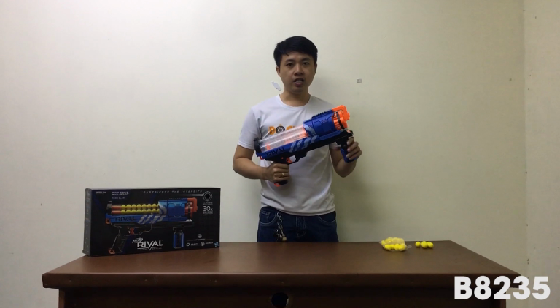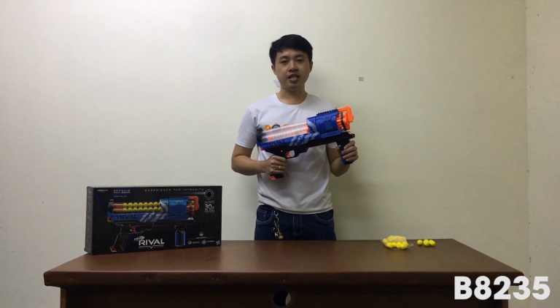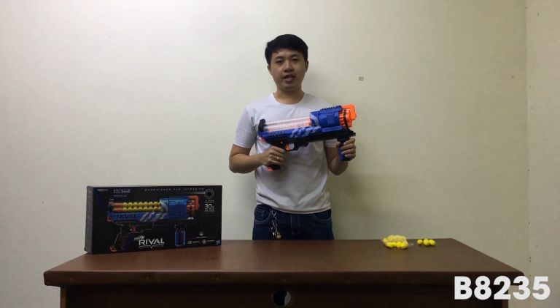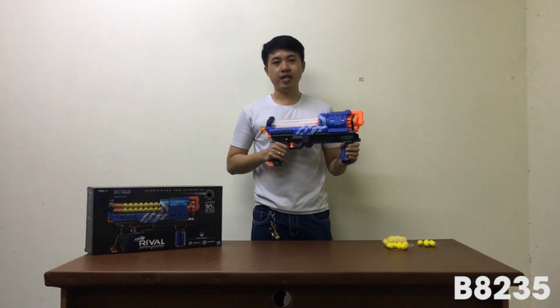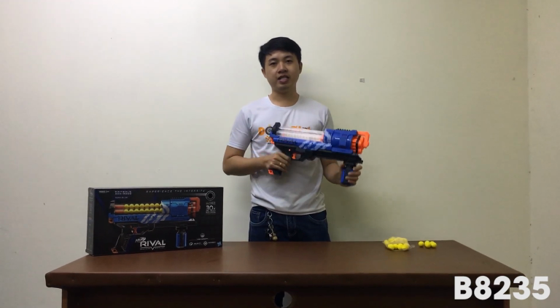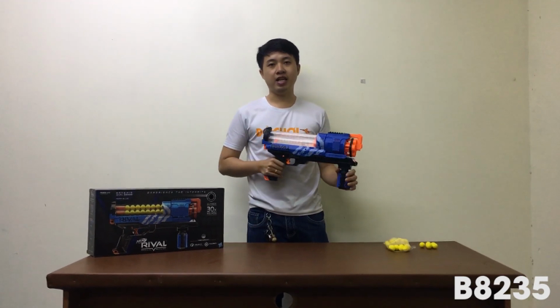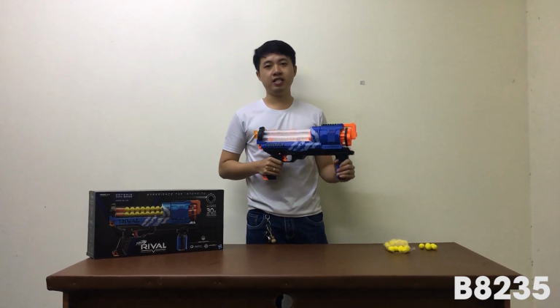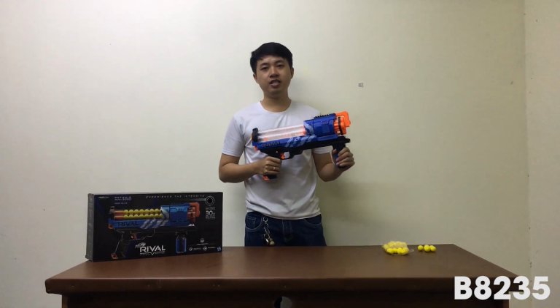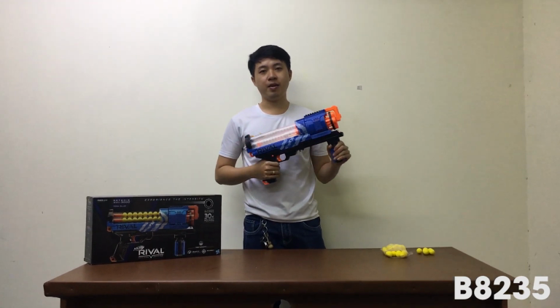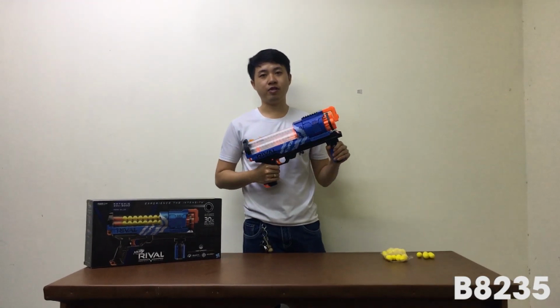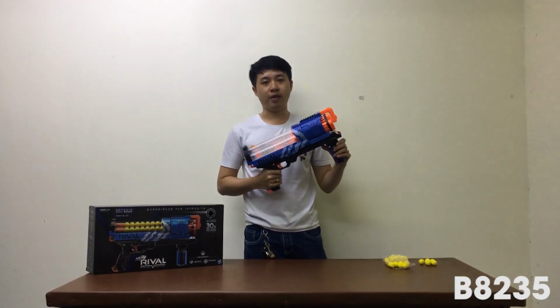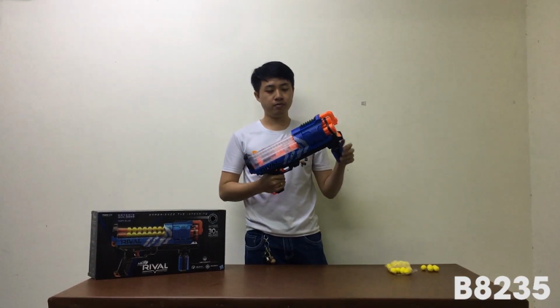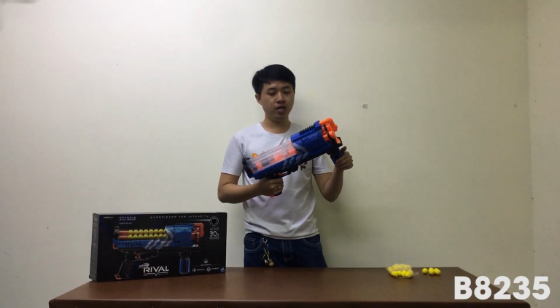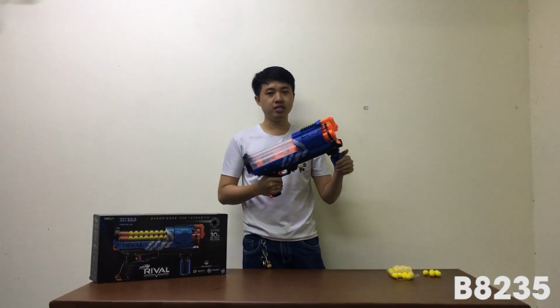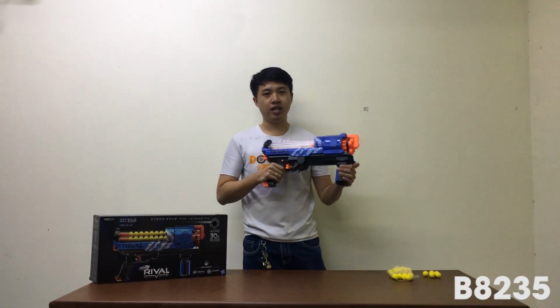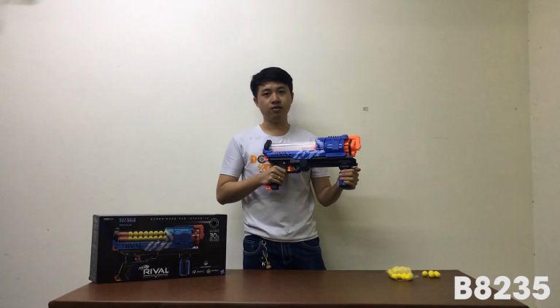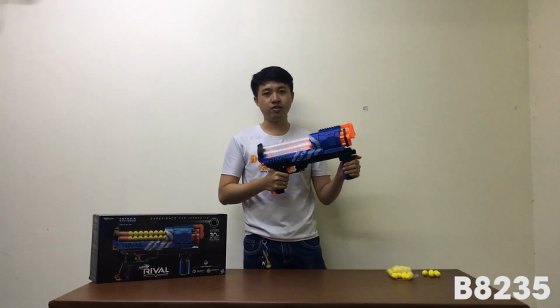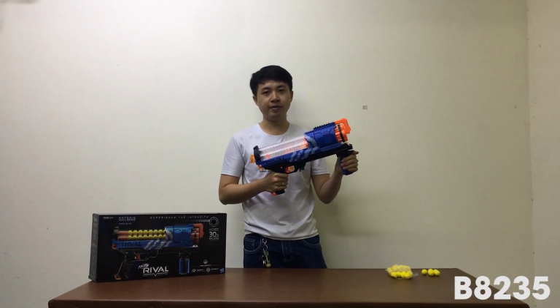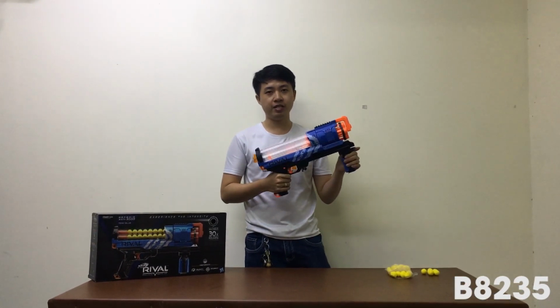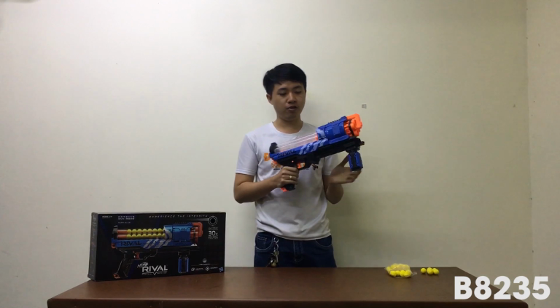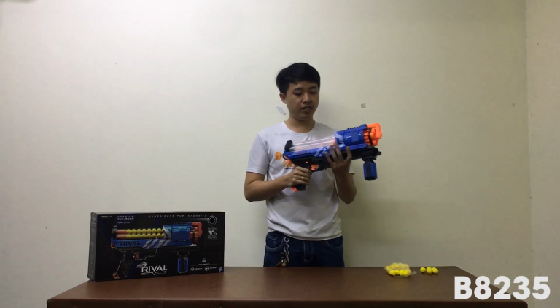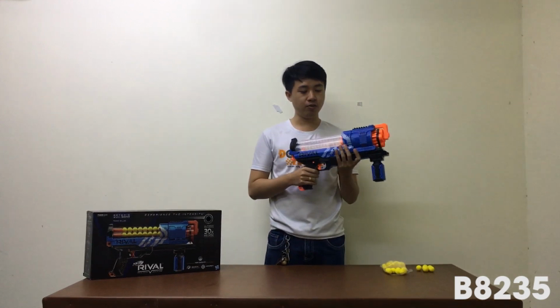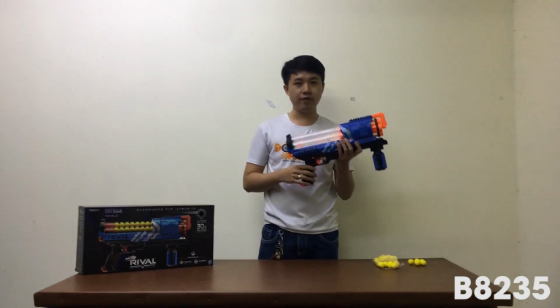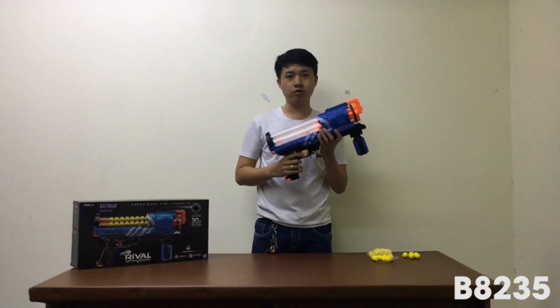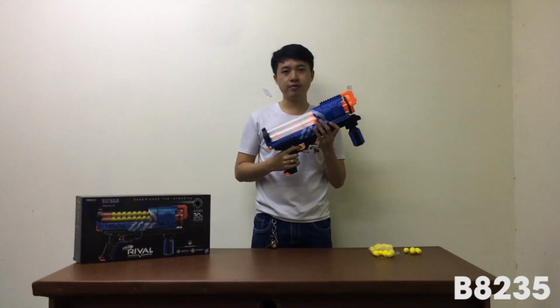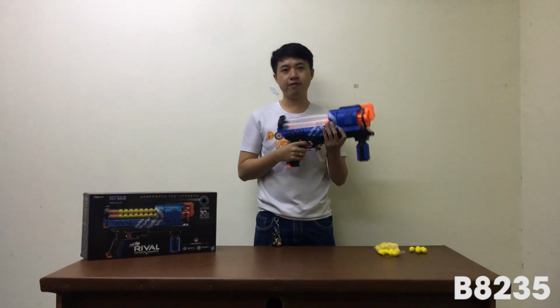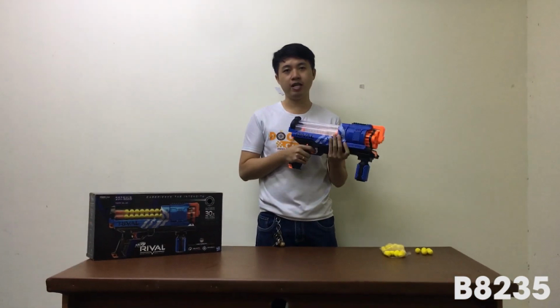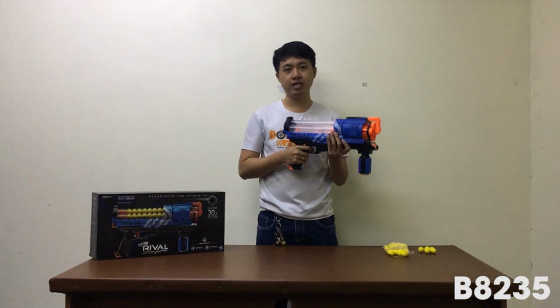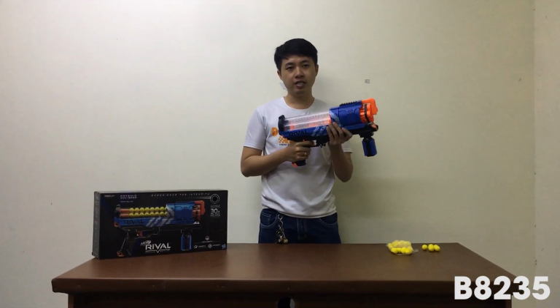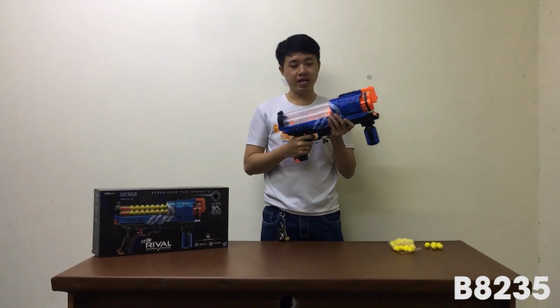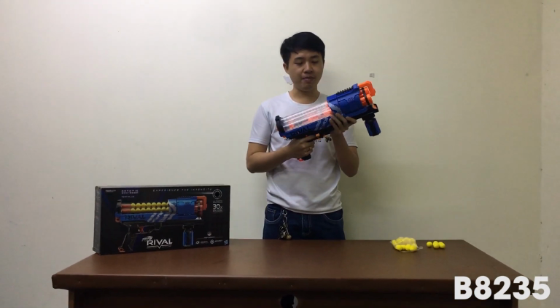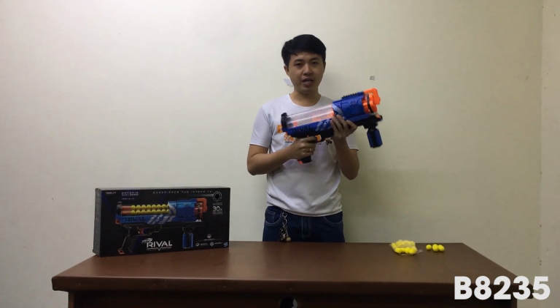Xin chào bạn, hôm nay xin sẽ giới thiệu bạn mẫu sản phẩm mới của hãng súng F. Mẫu này là súng Rival với mẫu sản phẩm B8235.